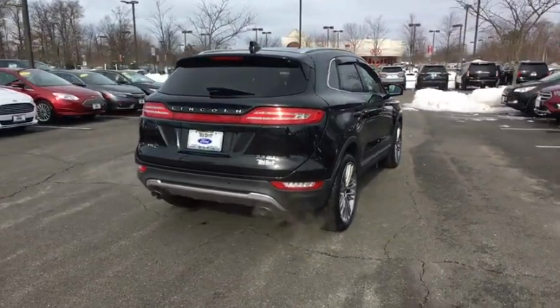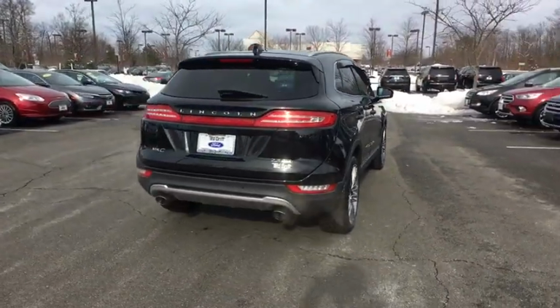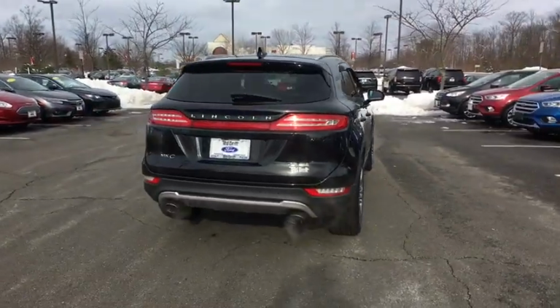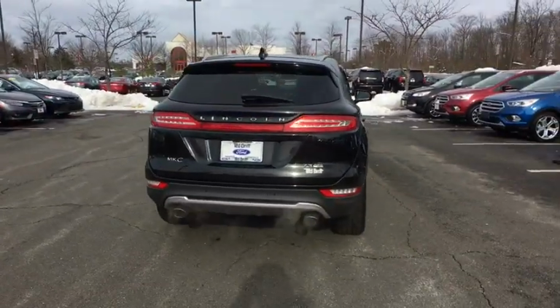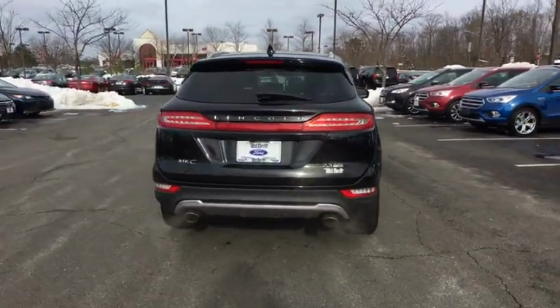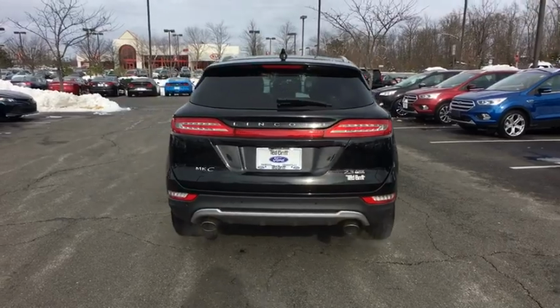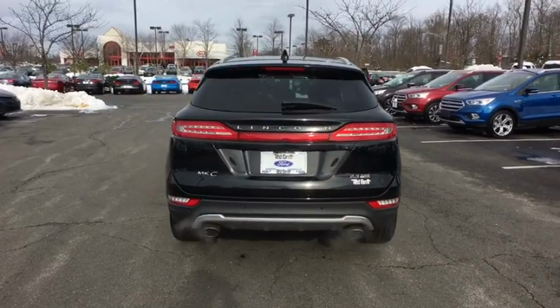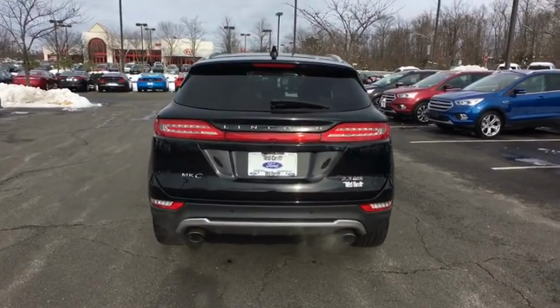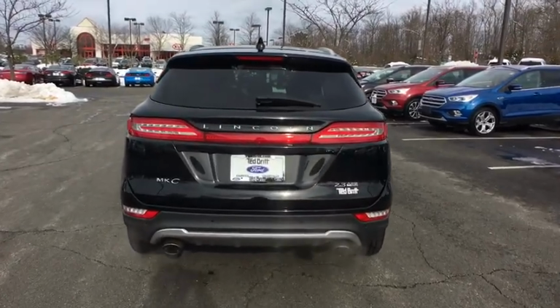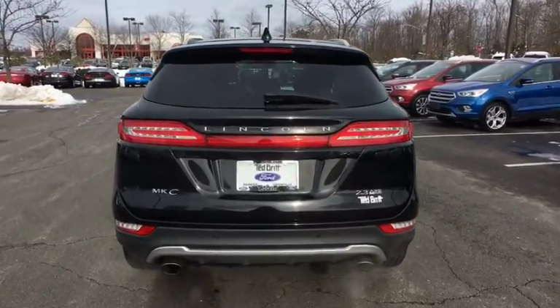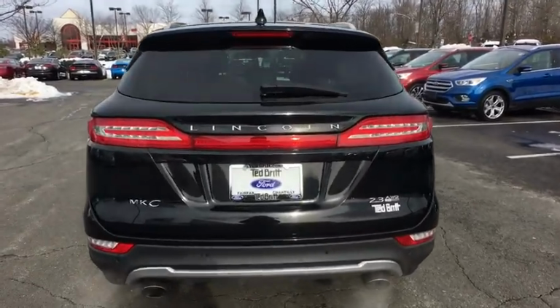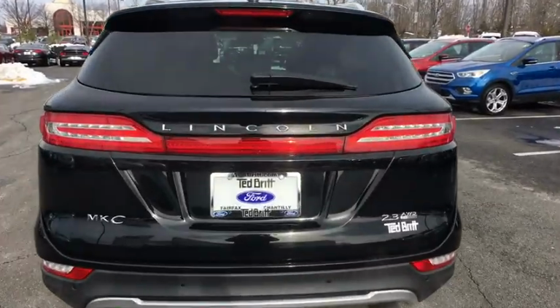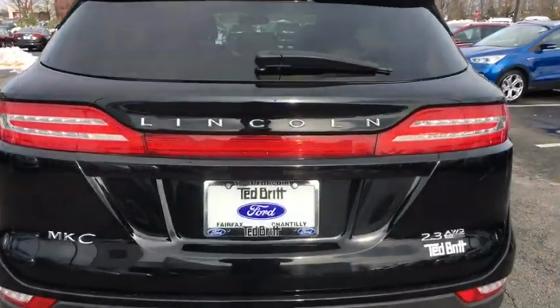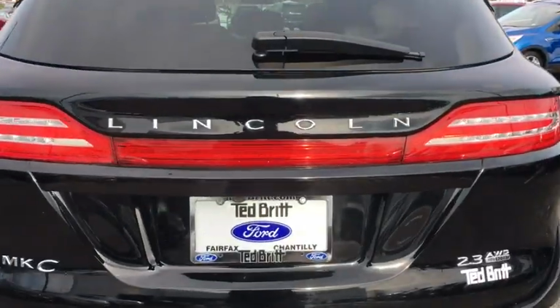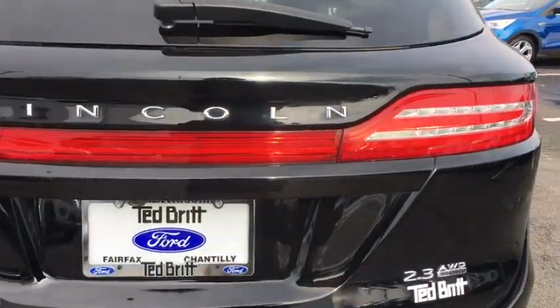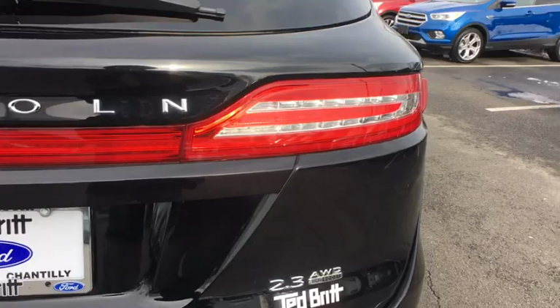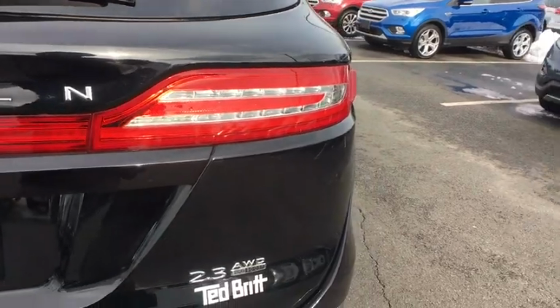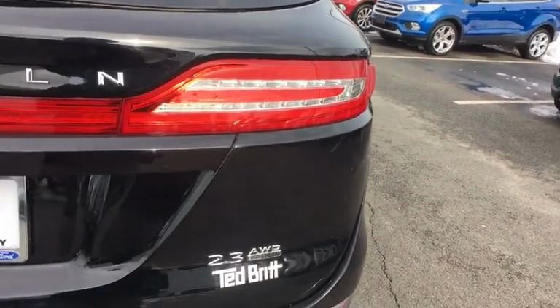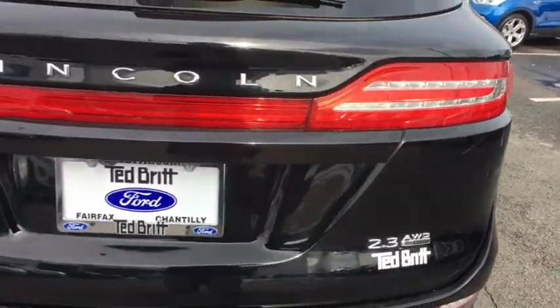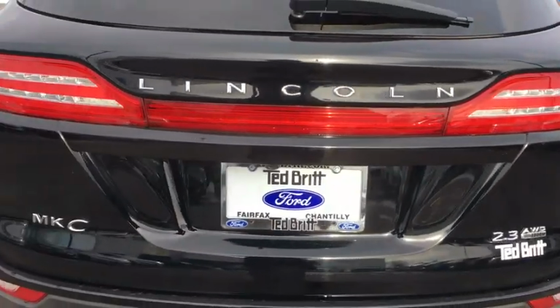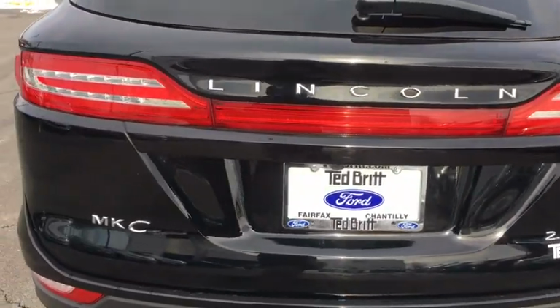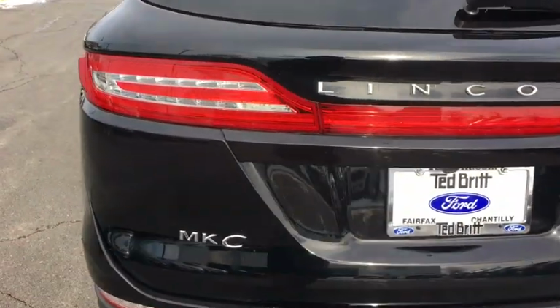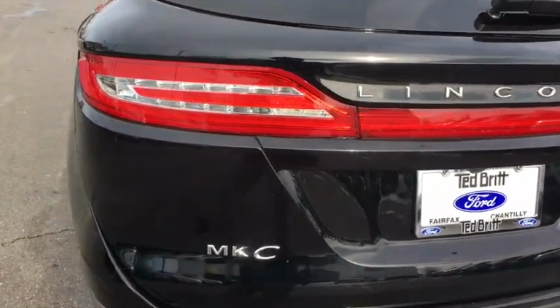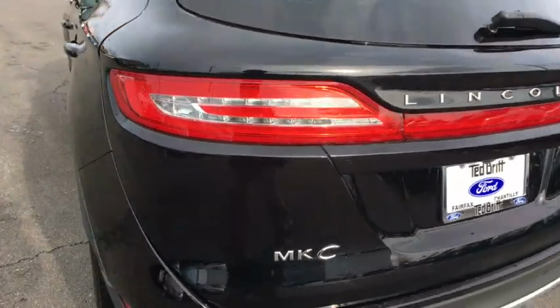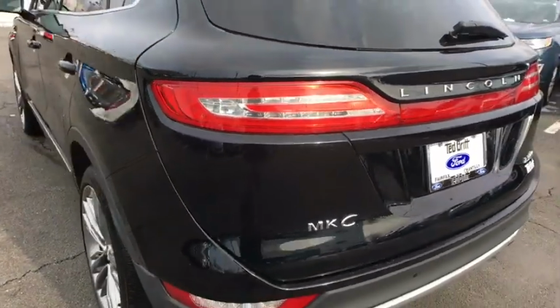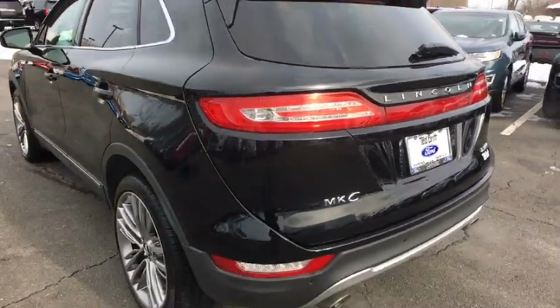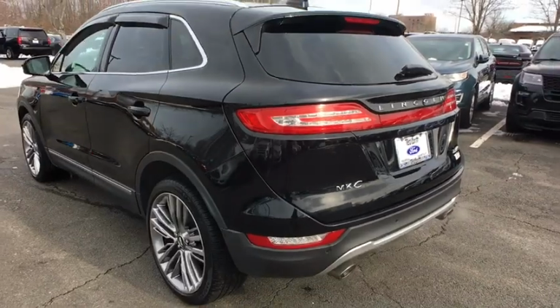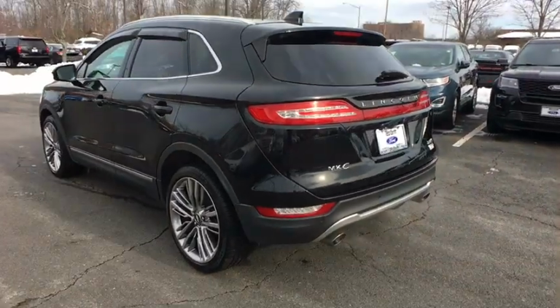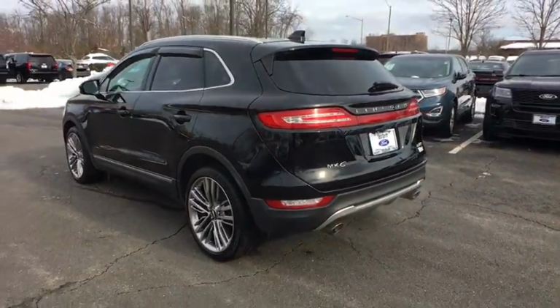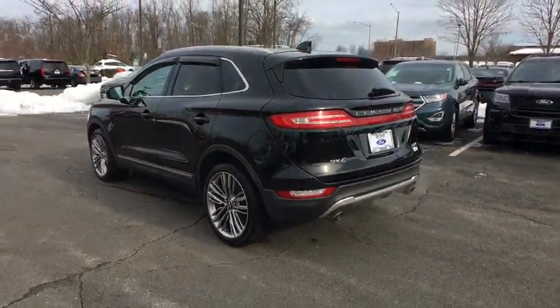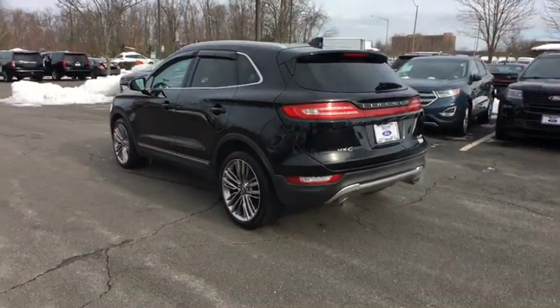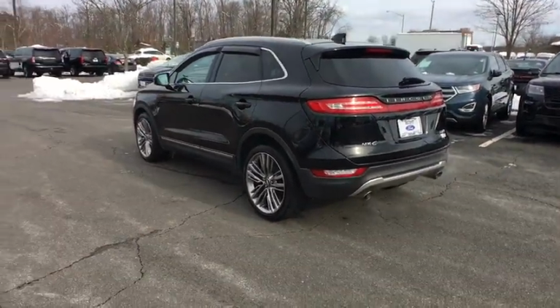Power passenger seat, heated seats, traction control, power liftgate, navigation system, Bluetooth, dual airbags, panoramic sunroof, power steering, alloy wheels, four-wheel disc brakes, active suspension system, electronic stability control.